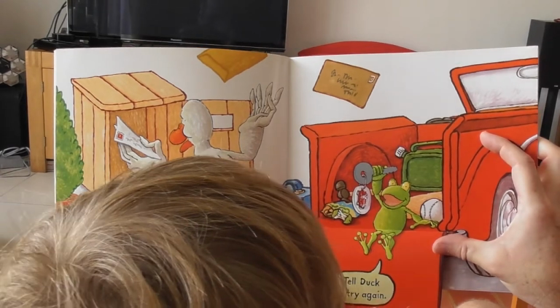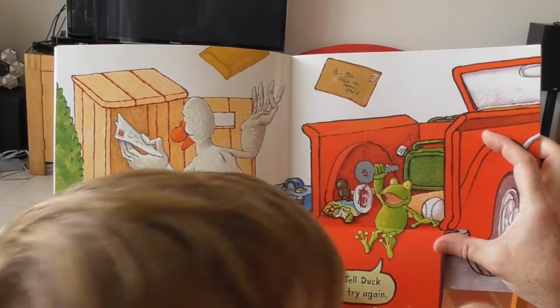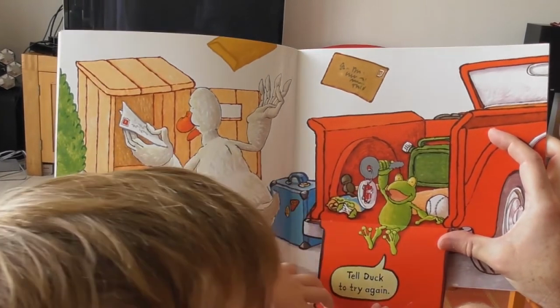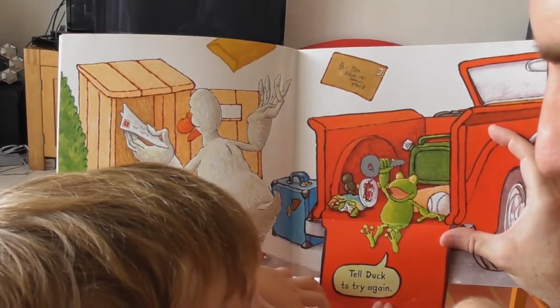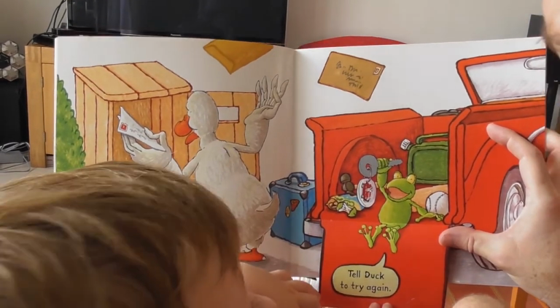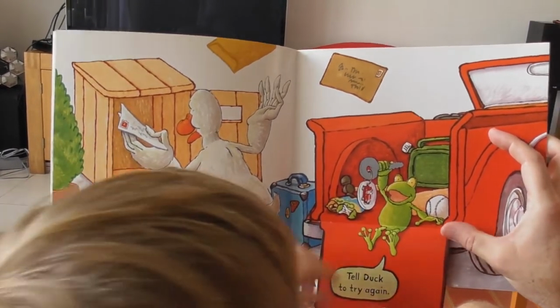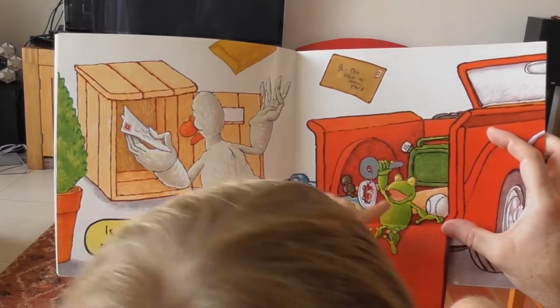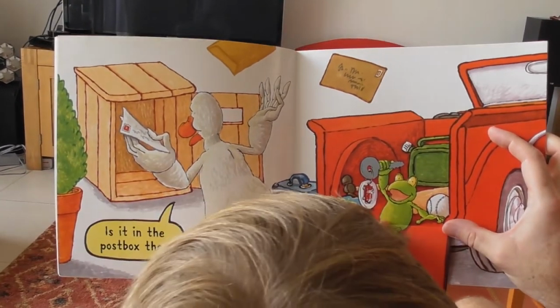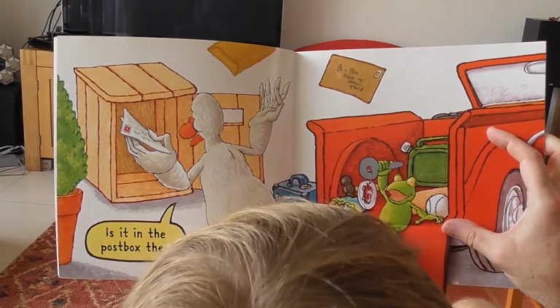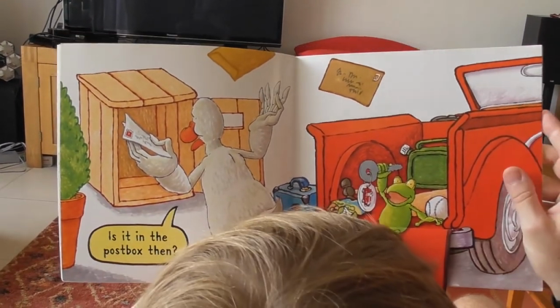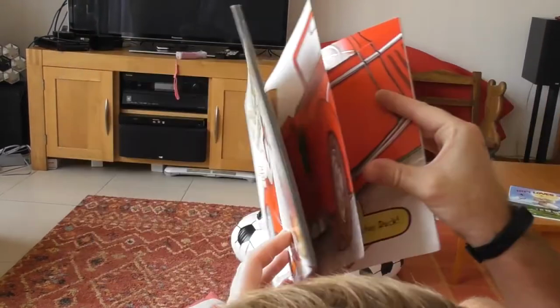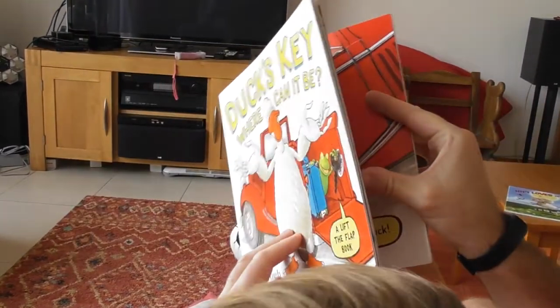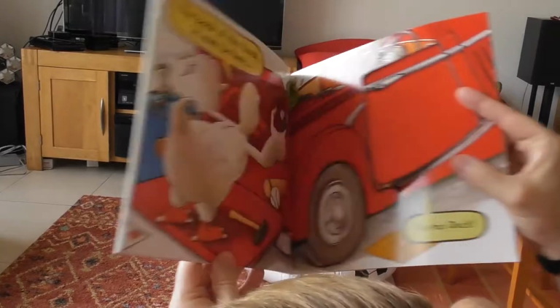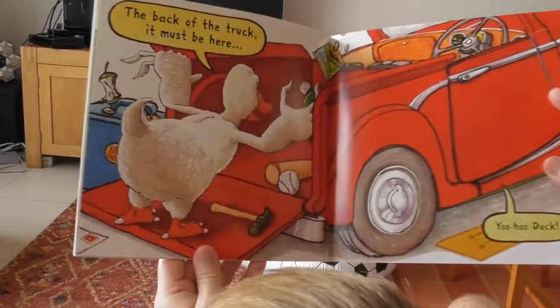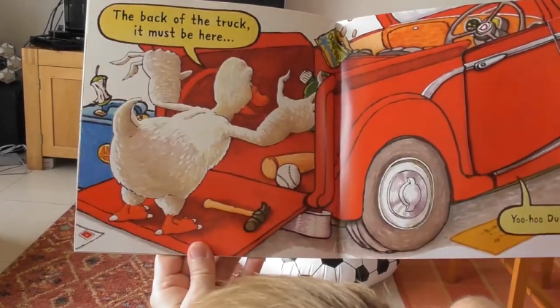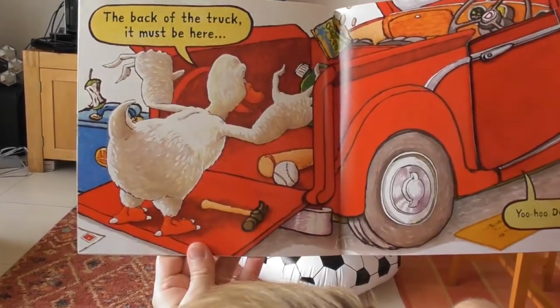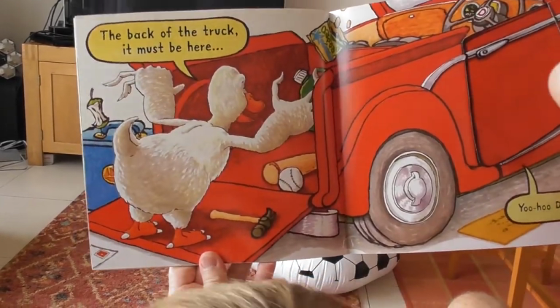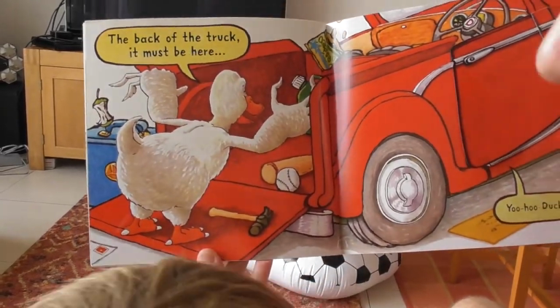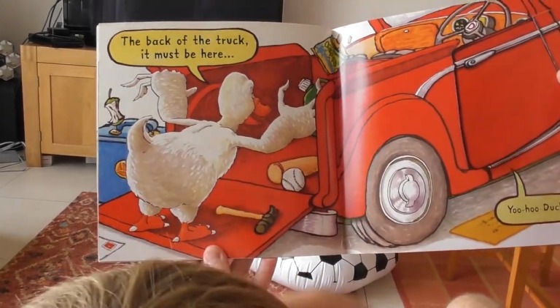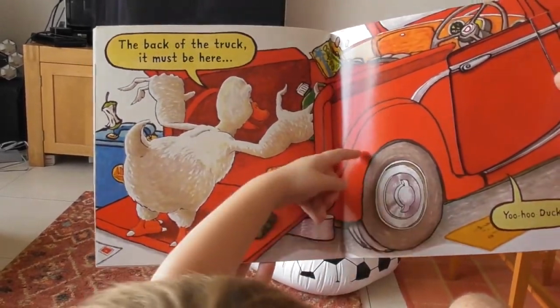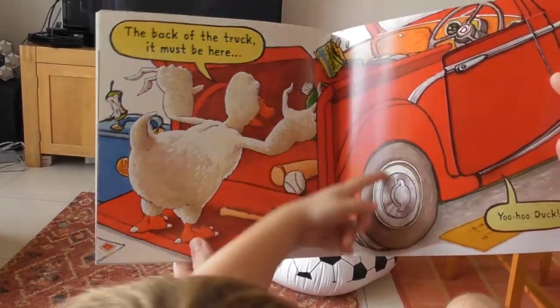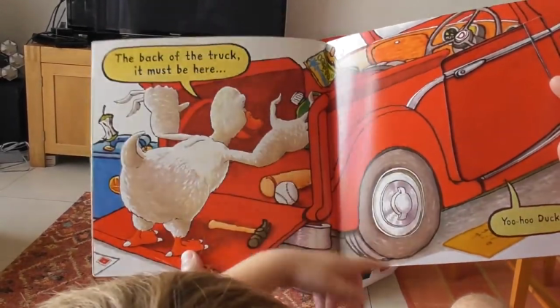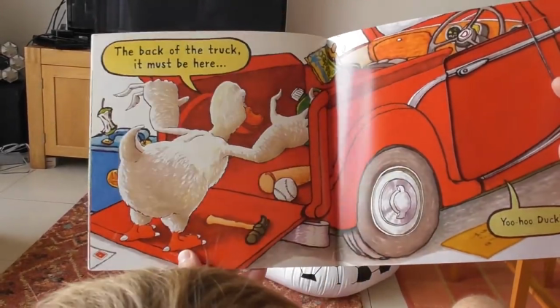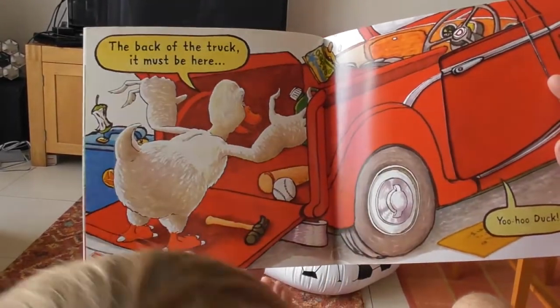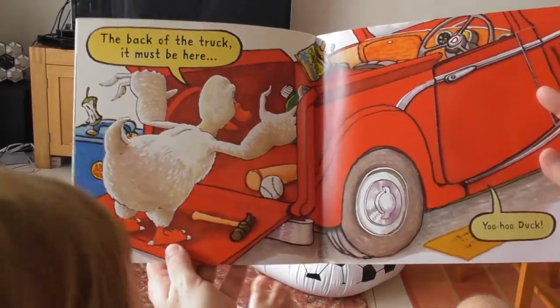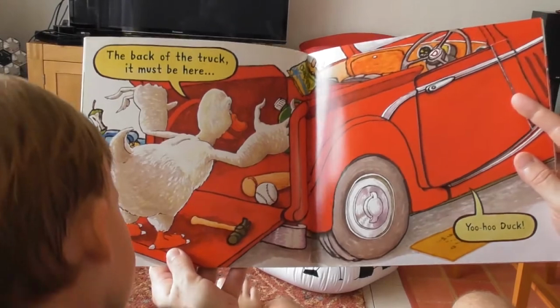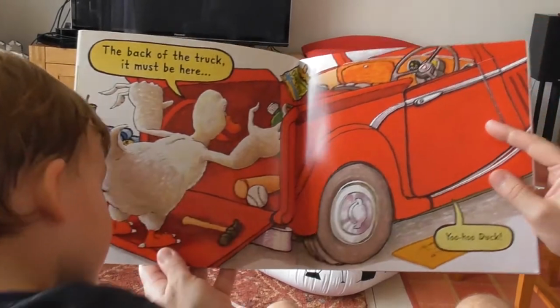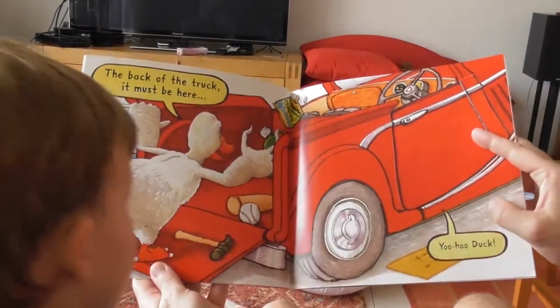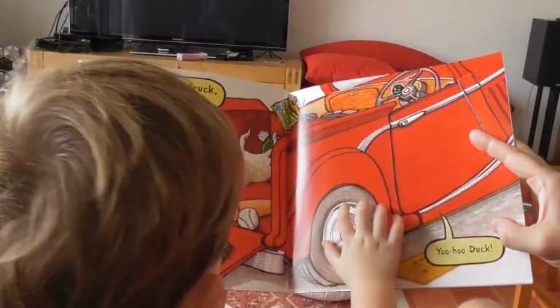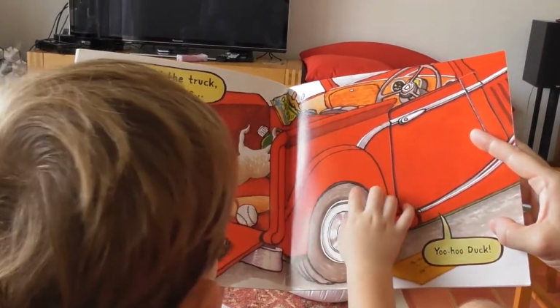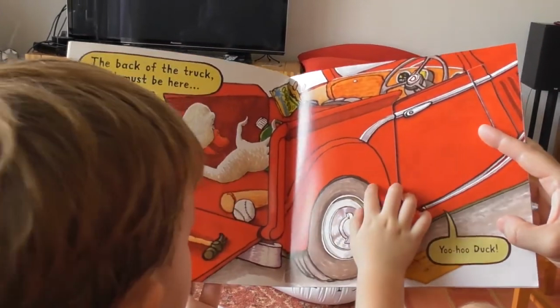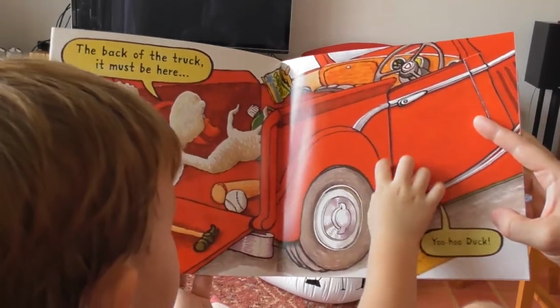Tell Duck to try again. Here it is! Oh look — the back of the truck. It must be here. Yoo-hoo, Duck!